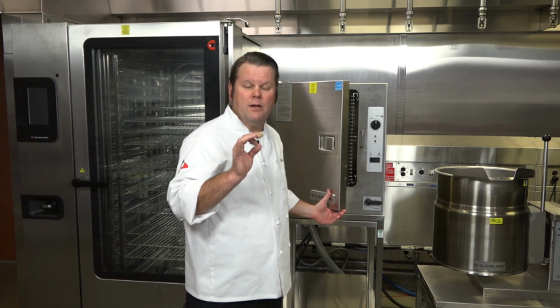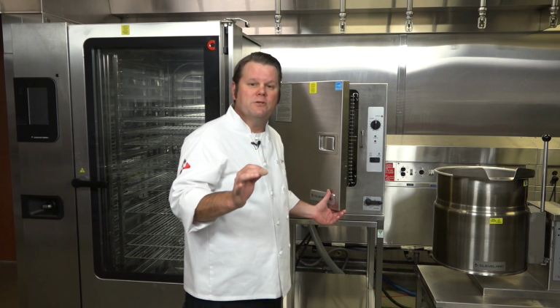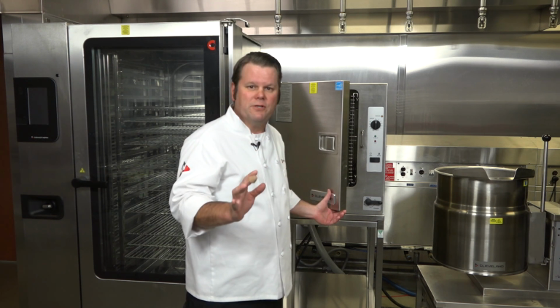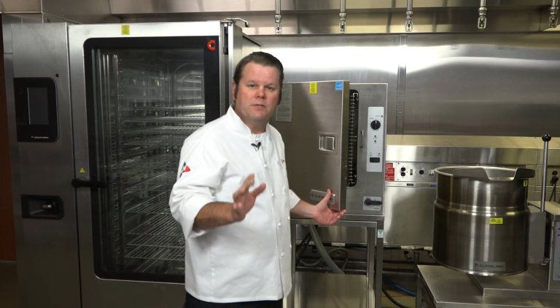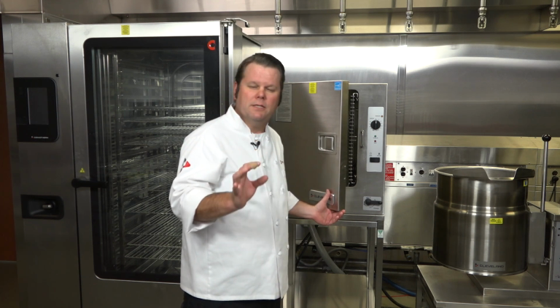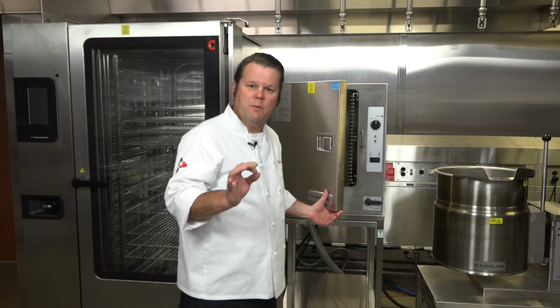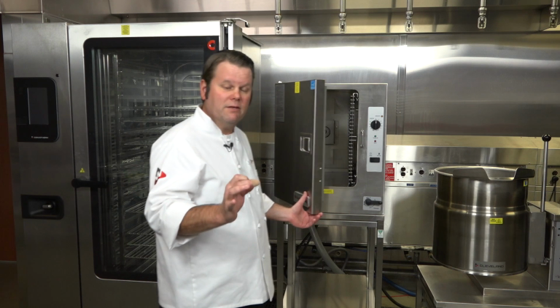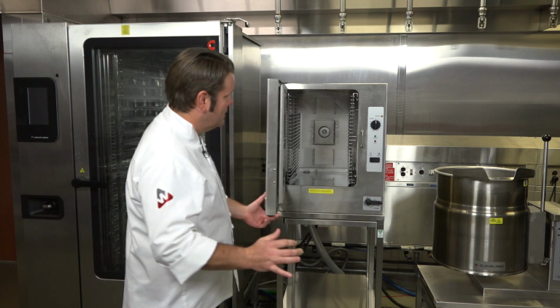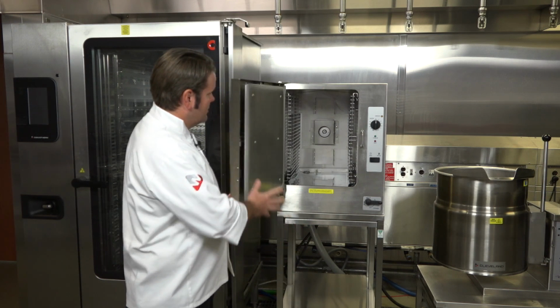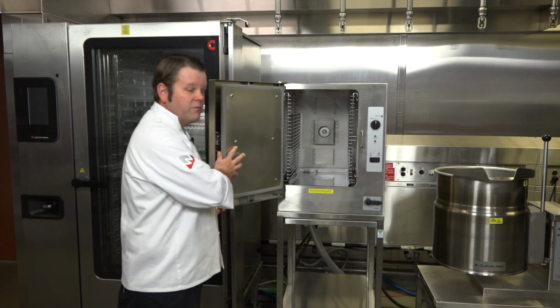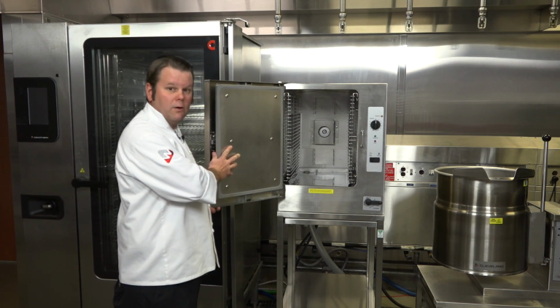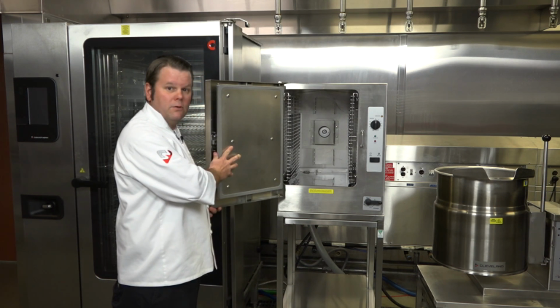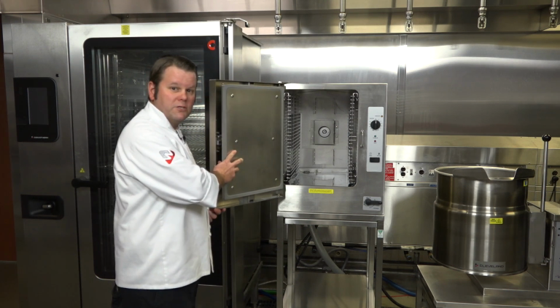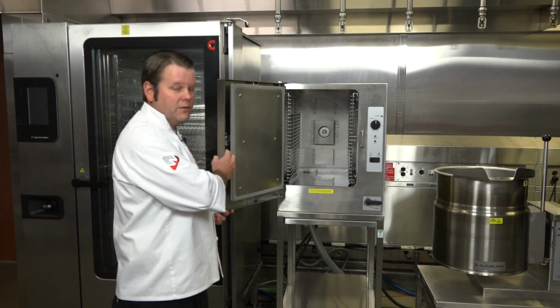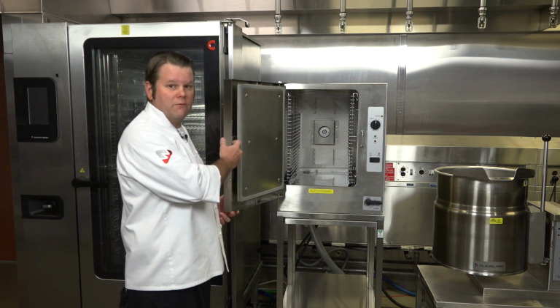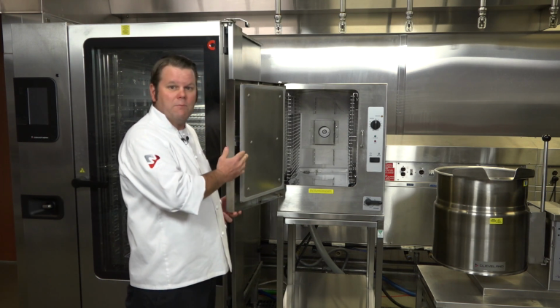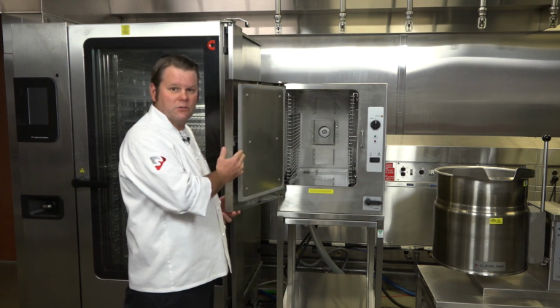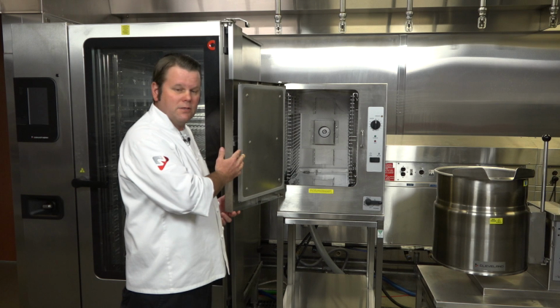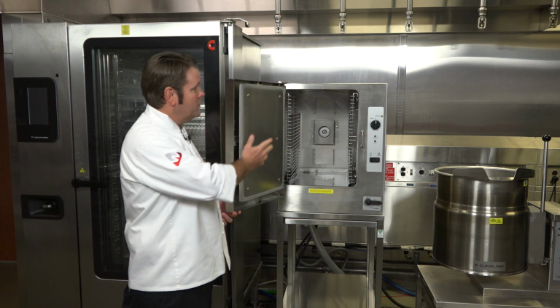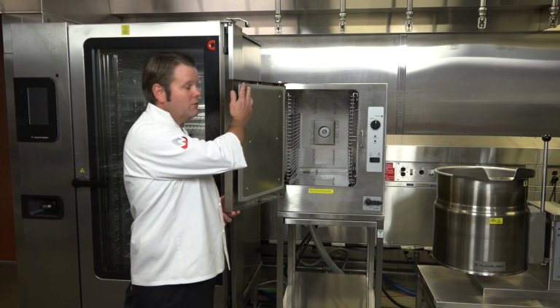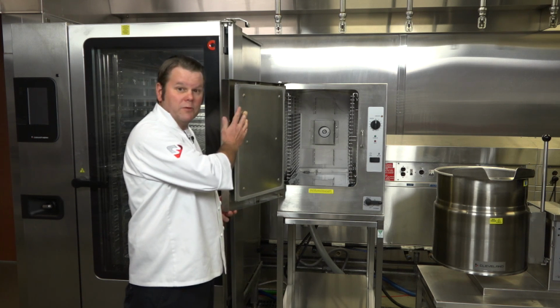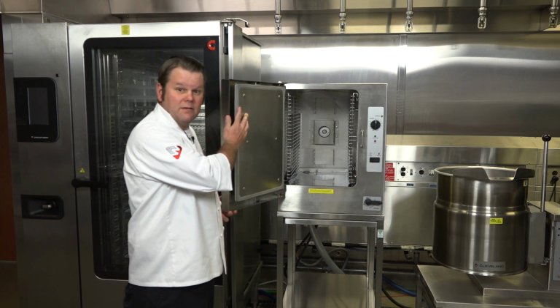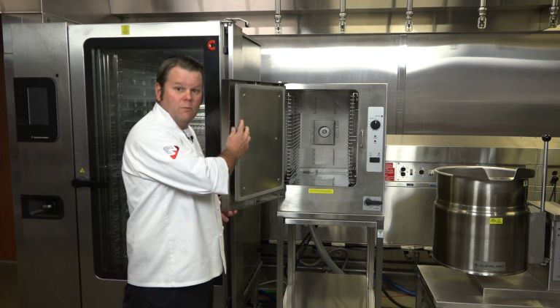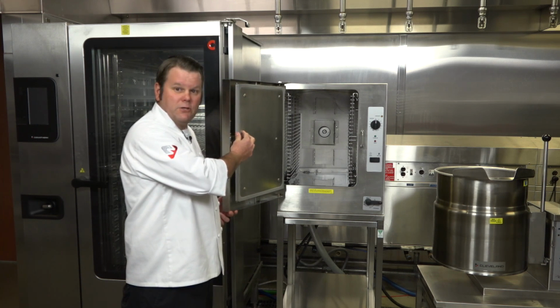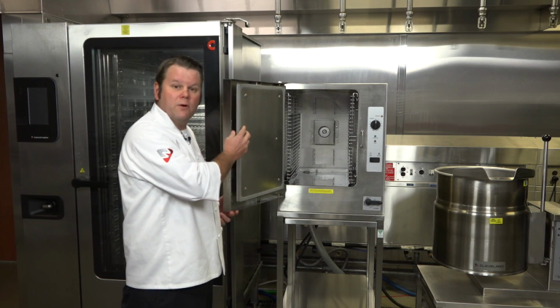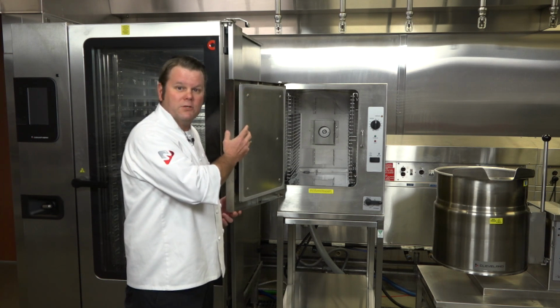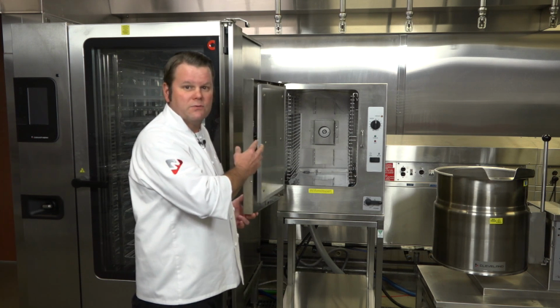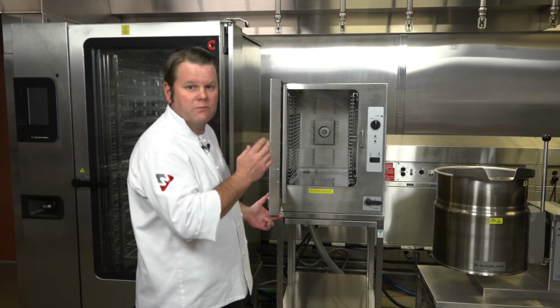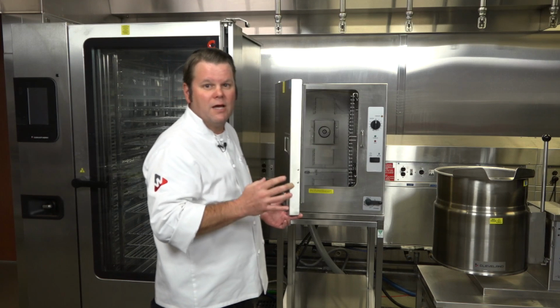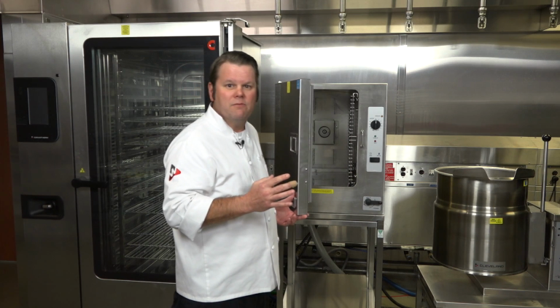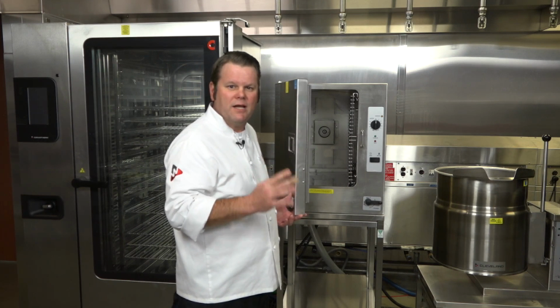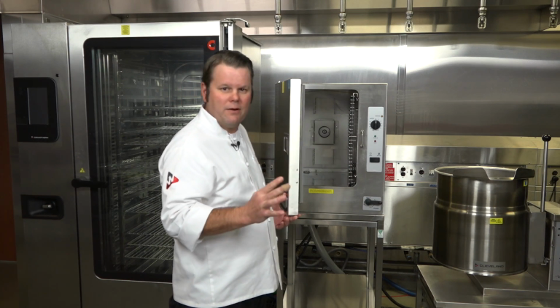Another major feature here with the steamer made by Cleveland is the removable floating door, which allows for cleaning on the front and back of the surface. Also the removable gasket, which can be turned four different ways, allowing for up to four times the life of our standard competitor.